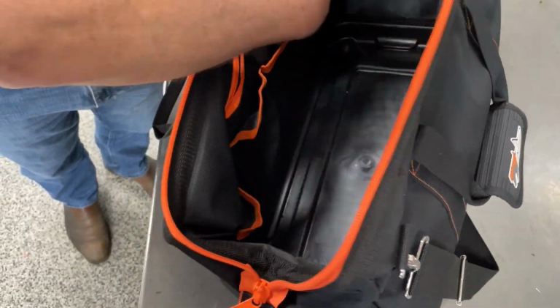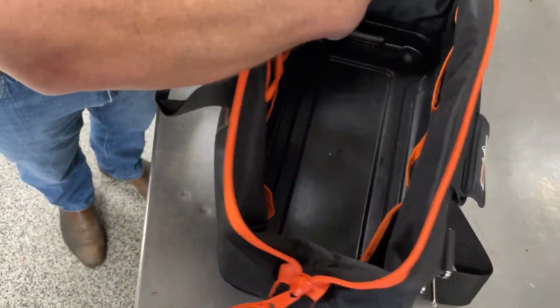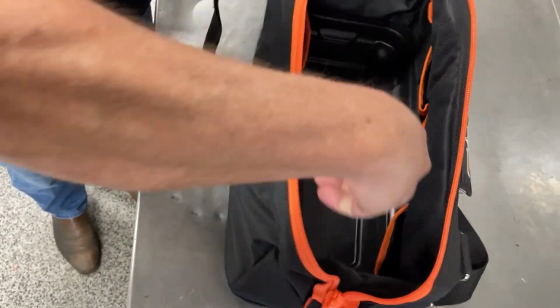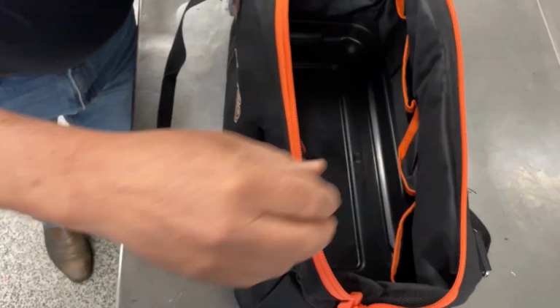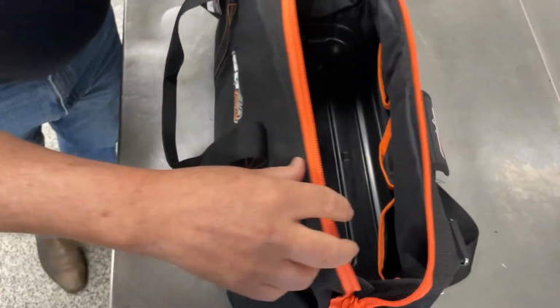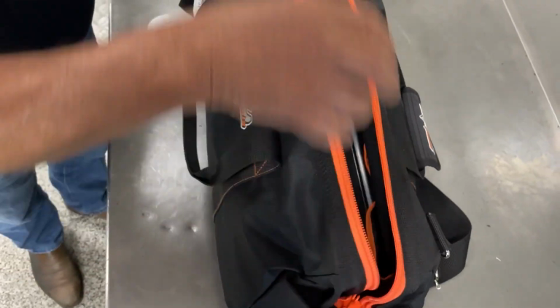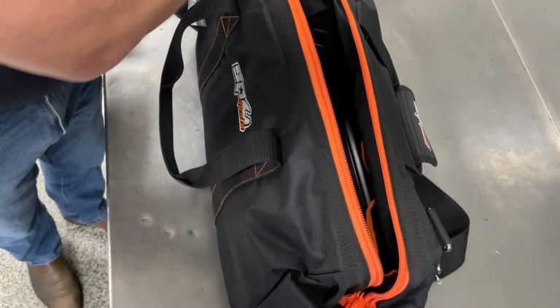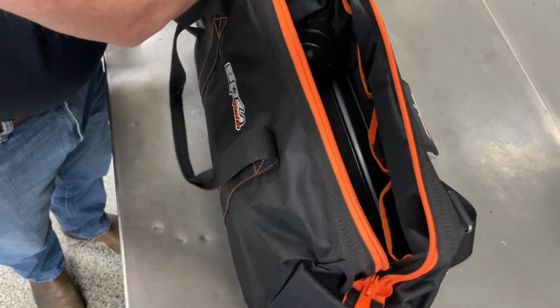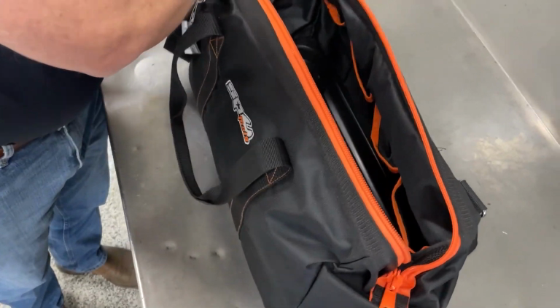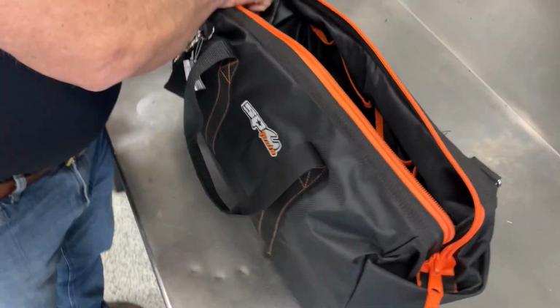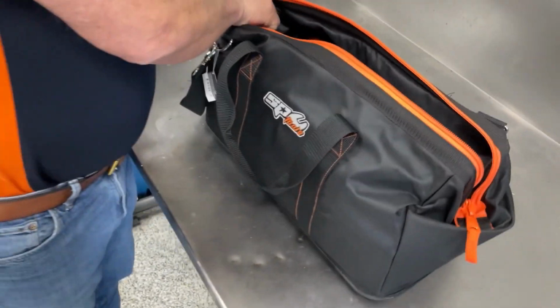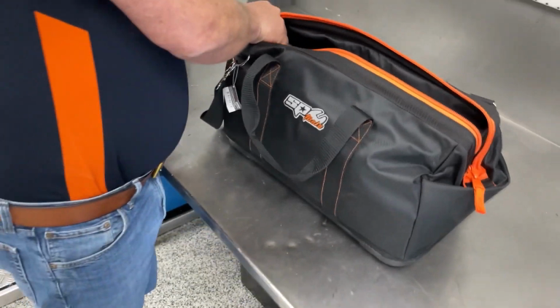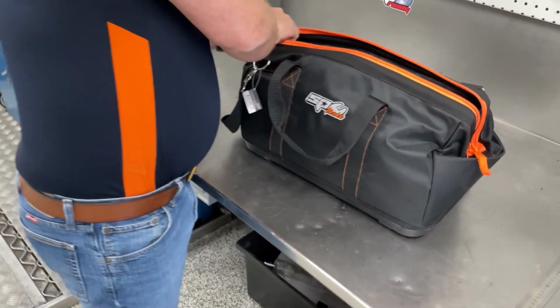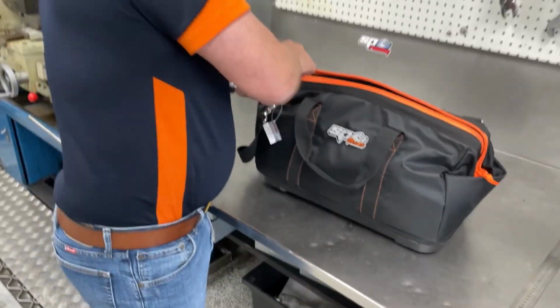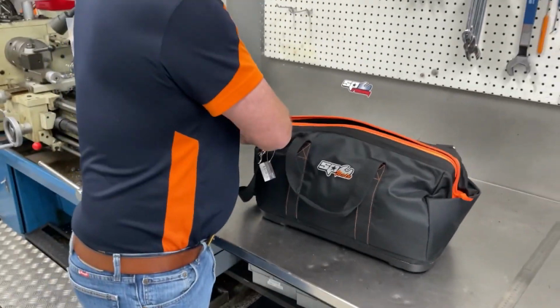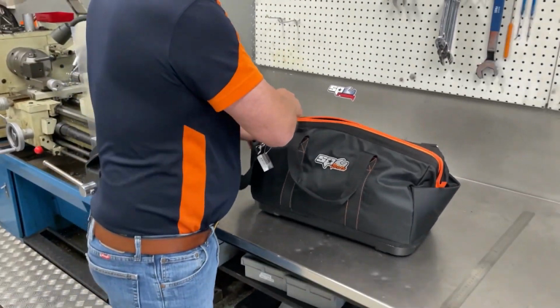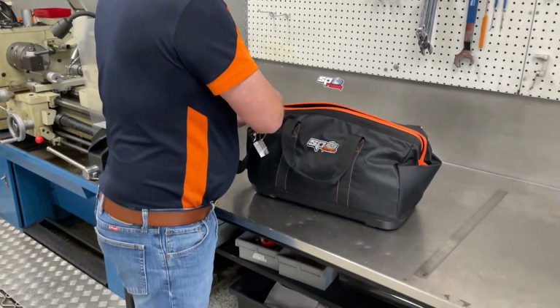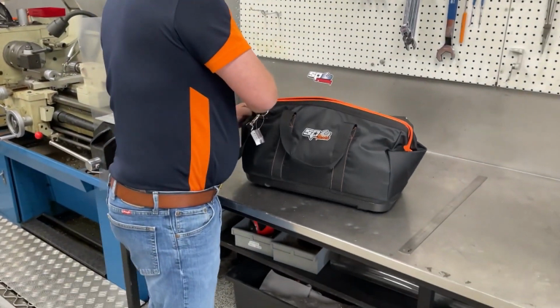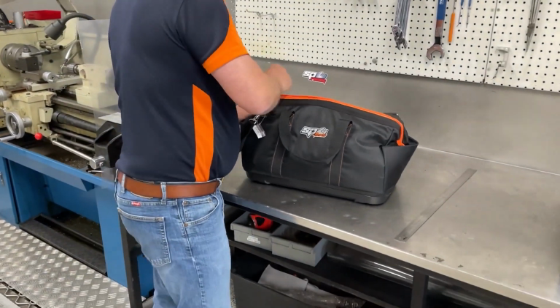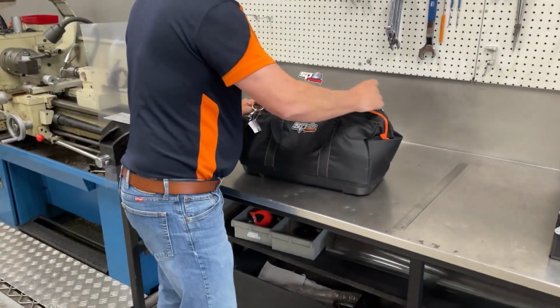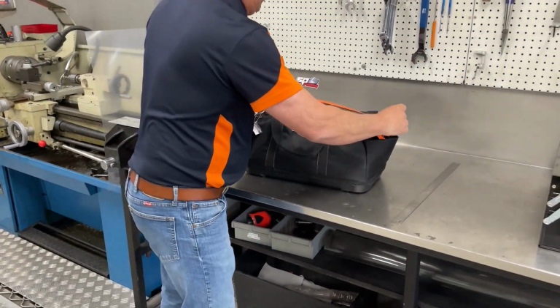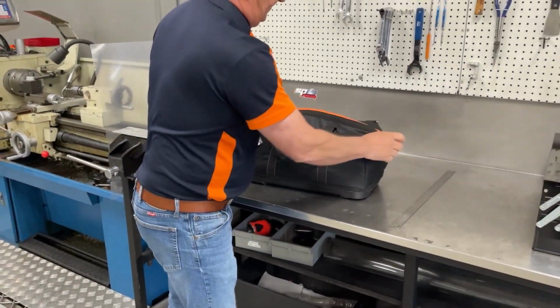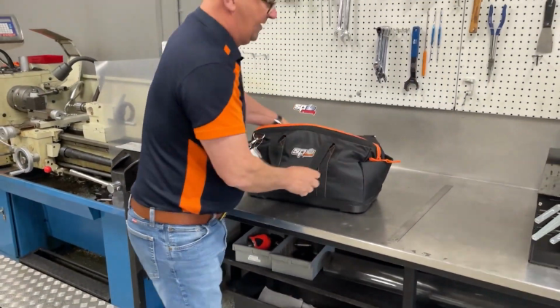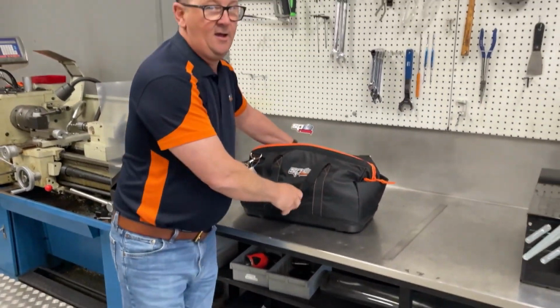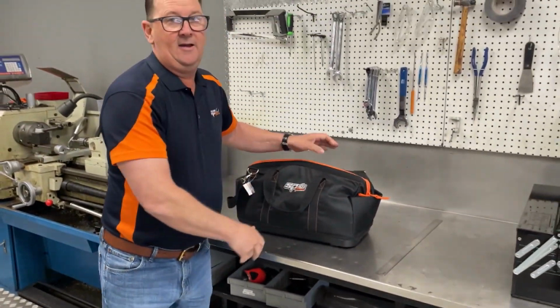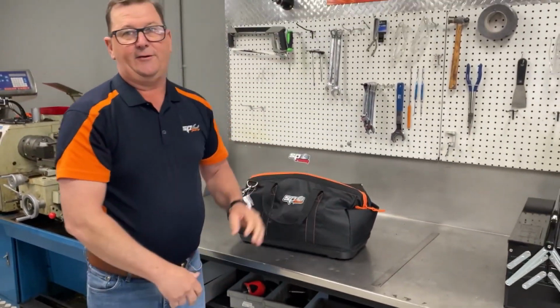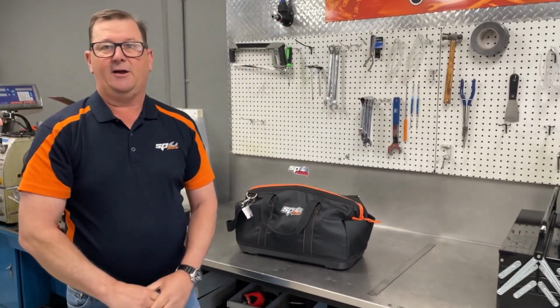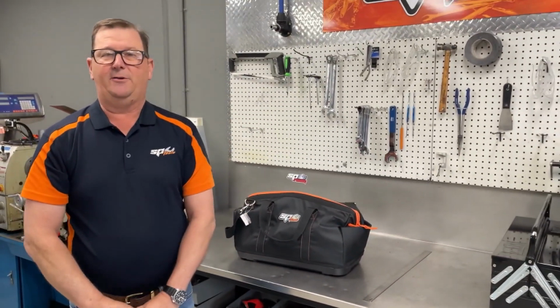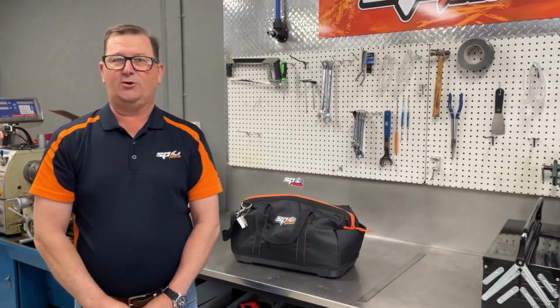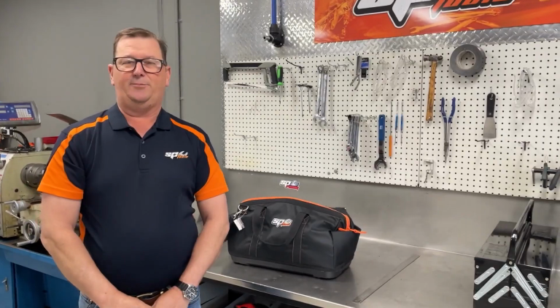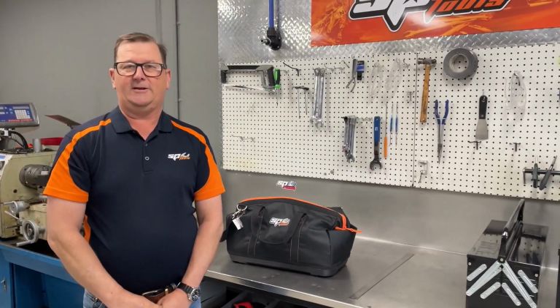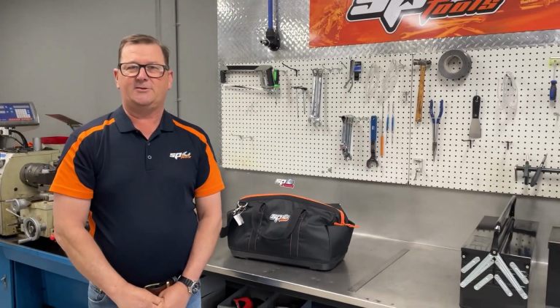And that's our tool bag — nice and simple. Let's close it up. There we go. Thanks for coming, I hope you've enjoyed another product demonstration.